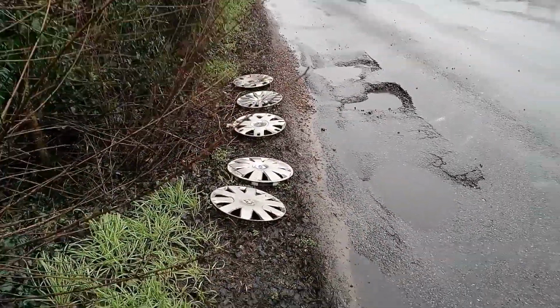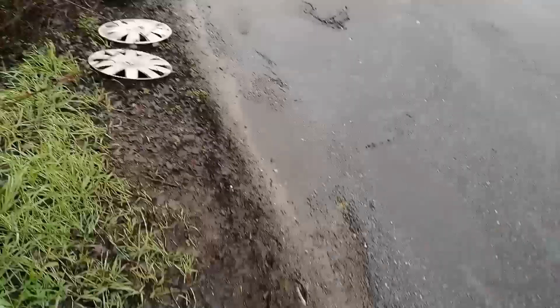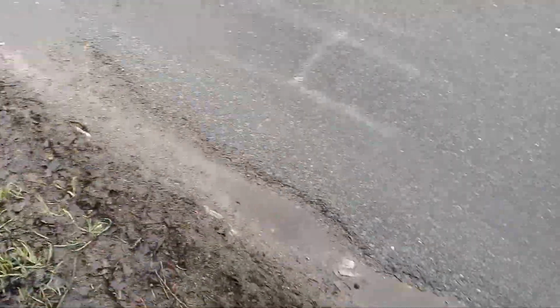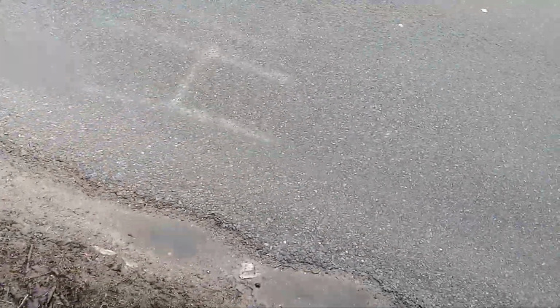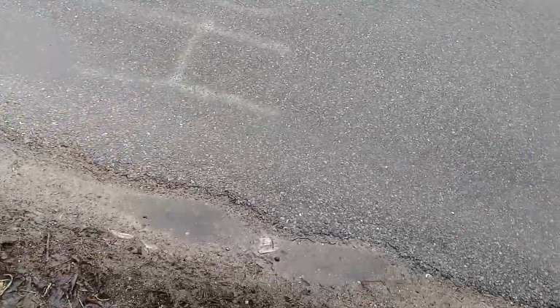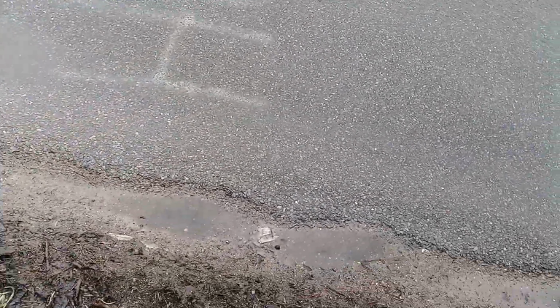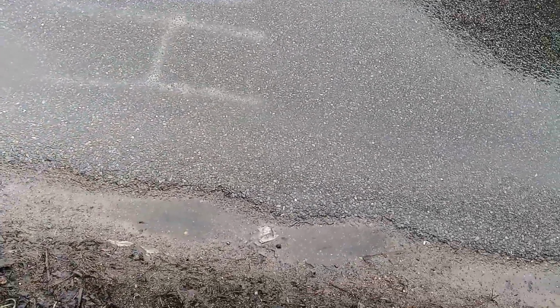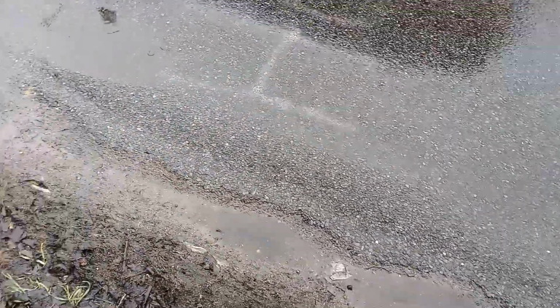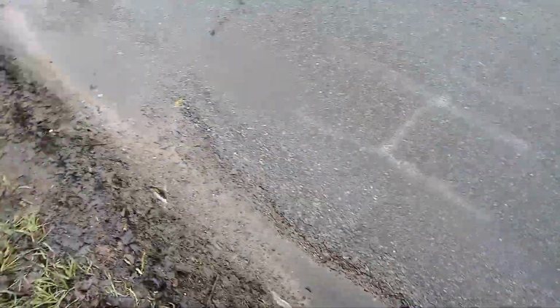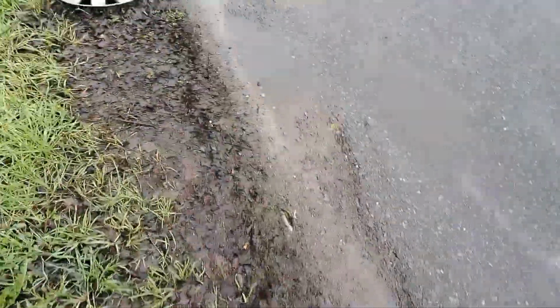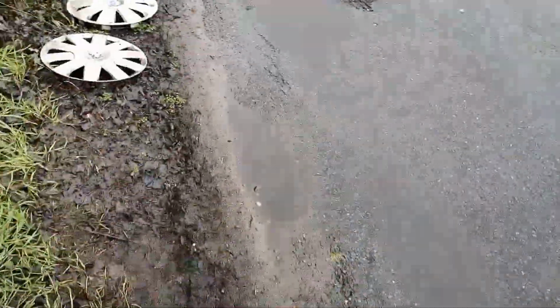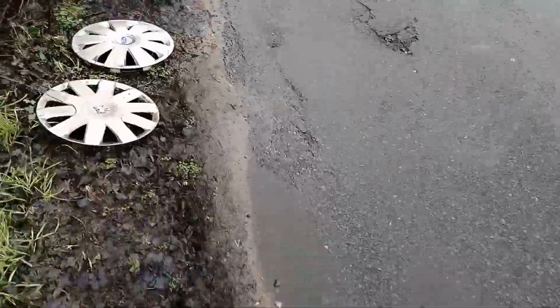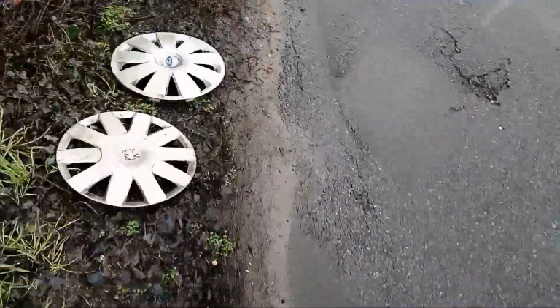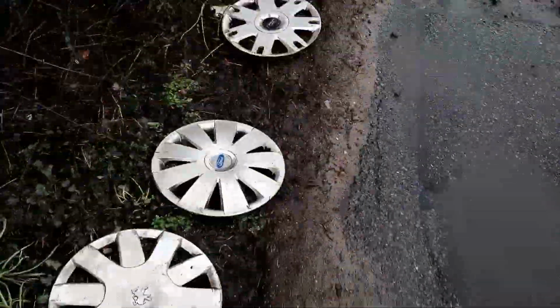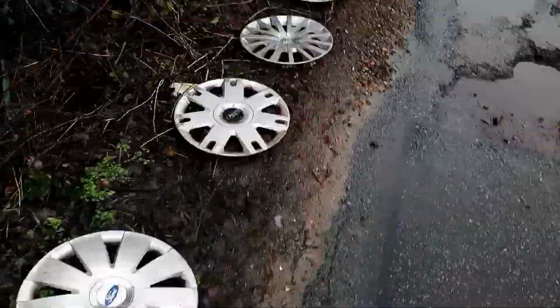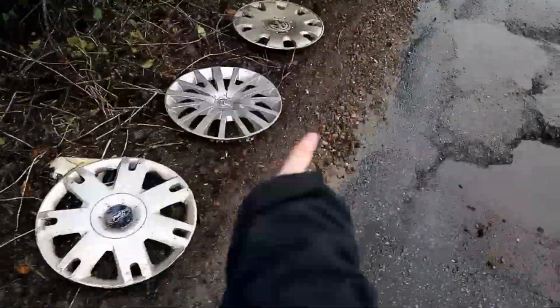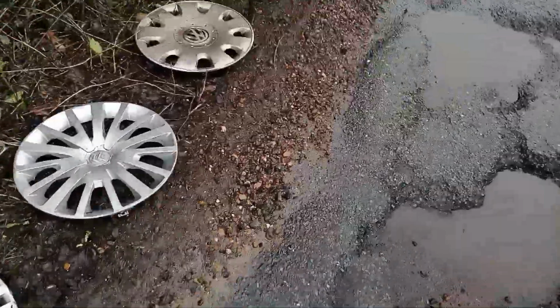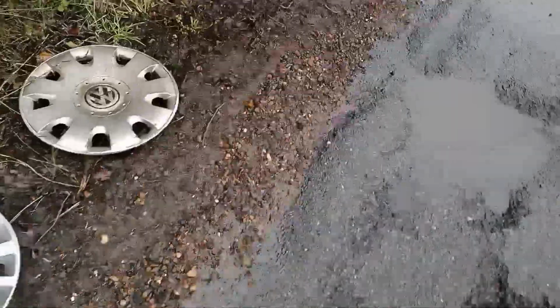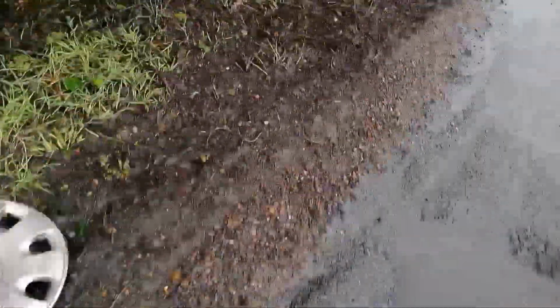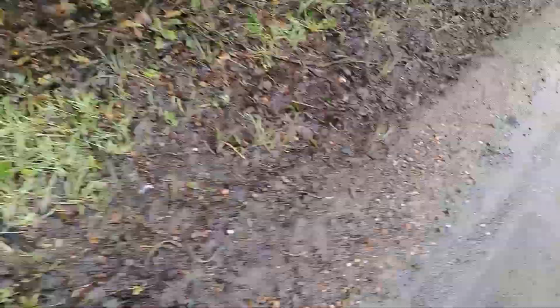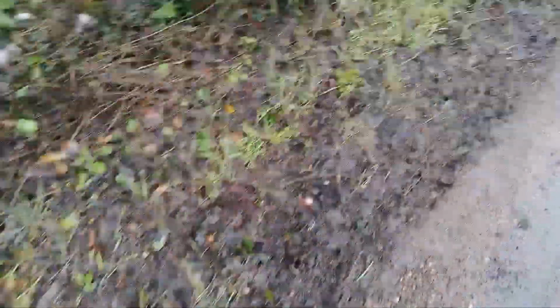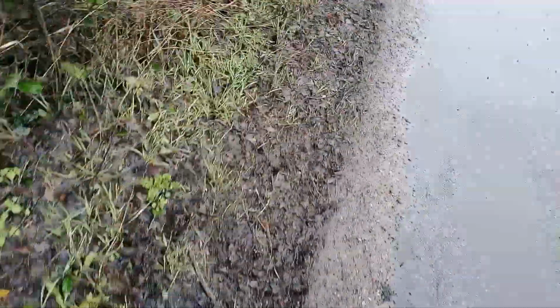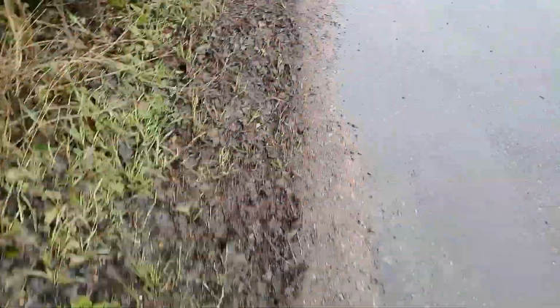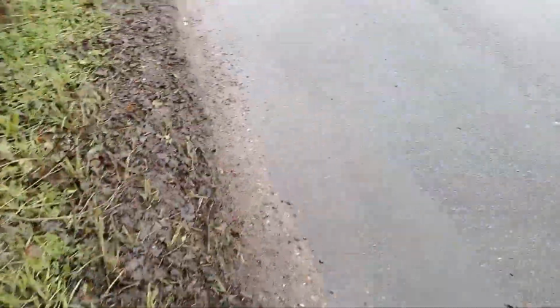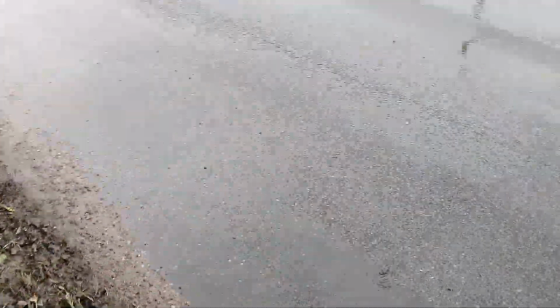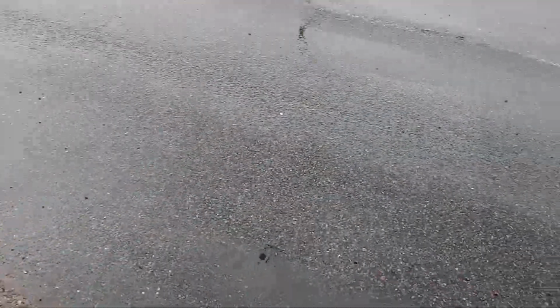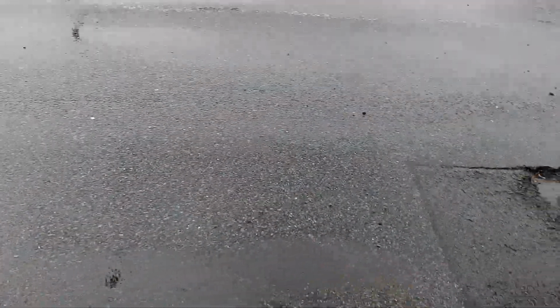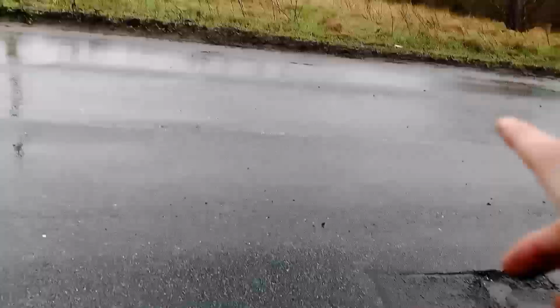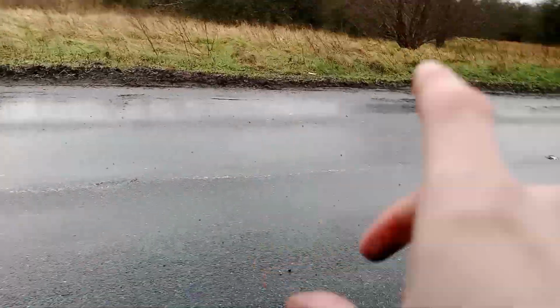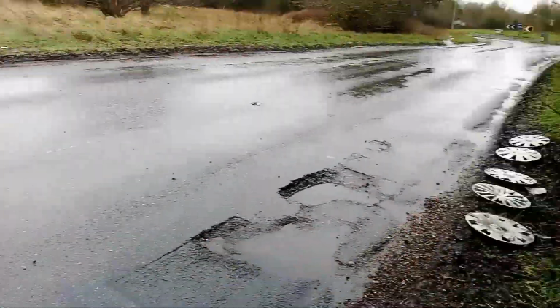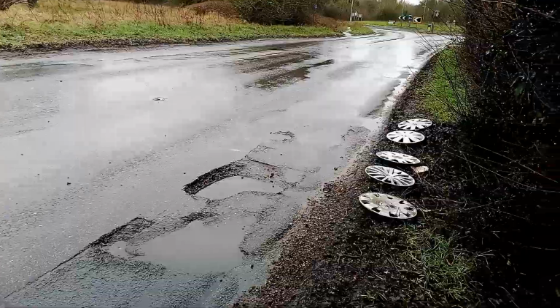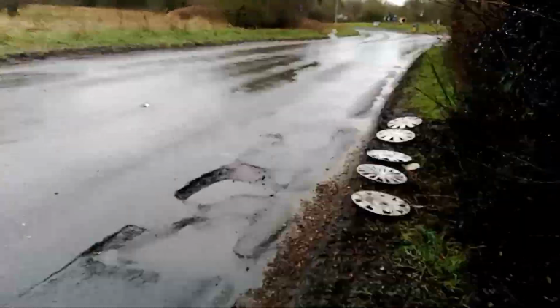This pothole wasn't there yesterday — these are all new. There's a few good sellers here. I'm going to have to check the other side of the road as well.